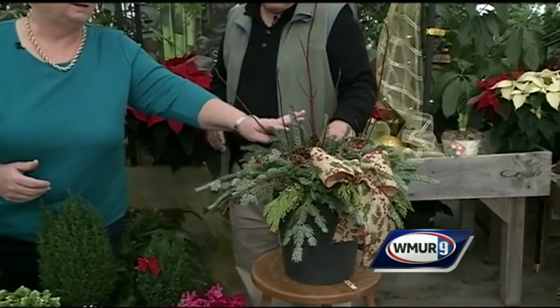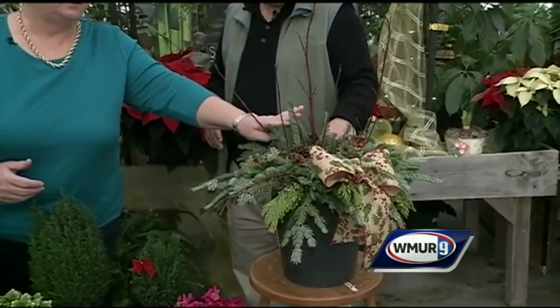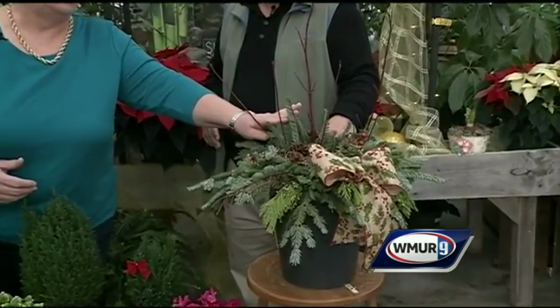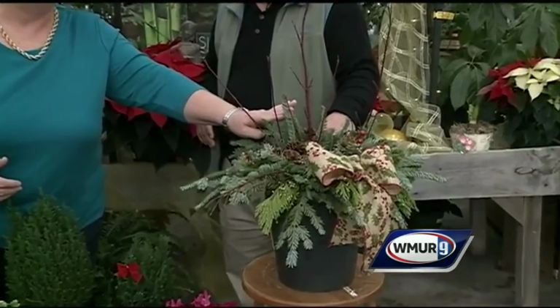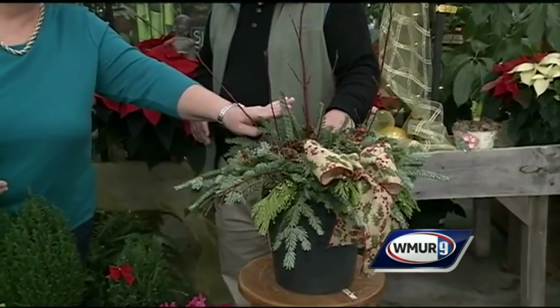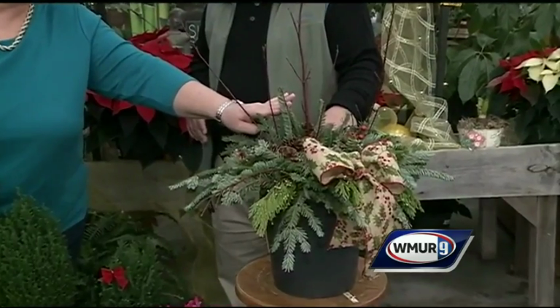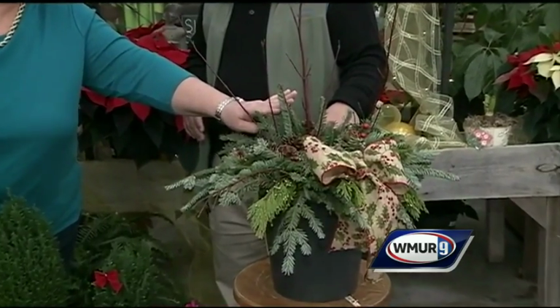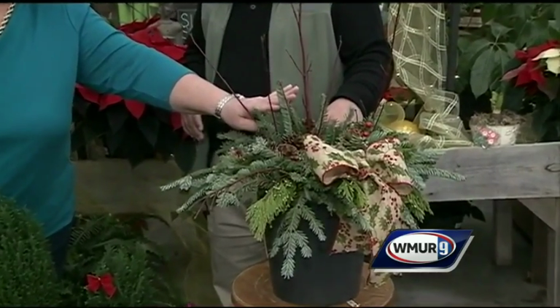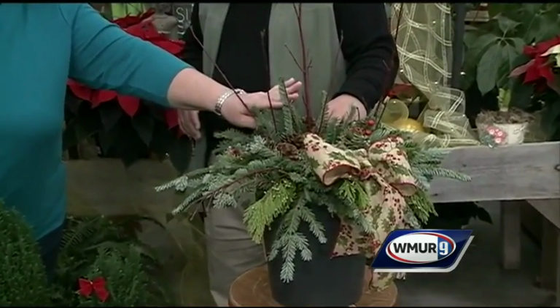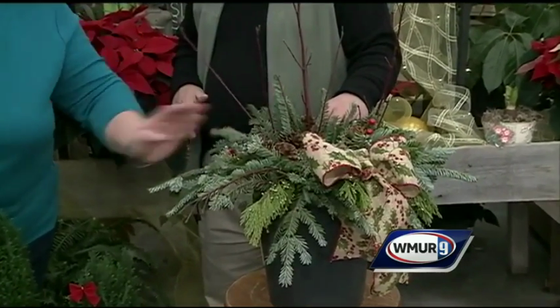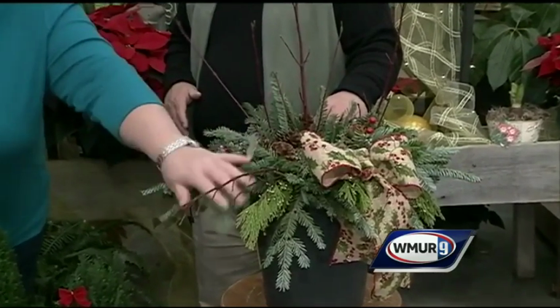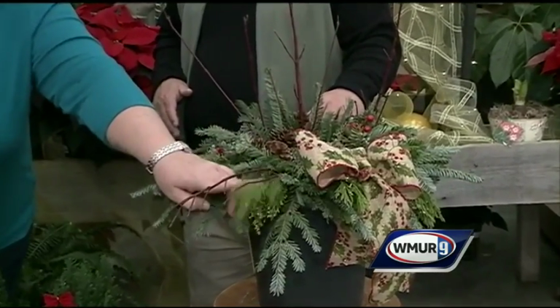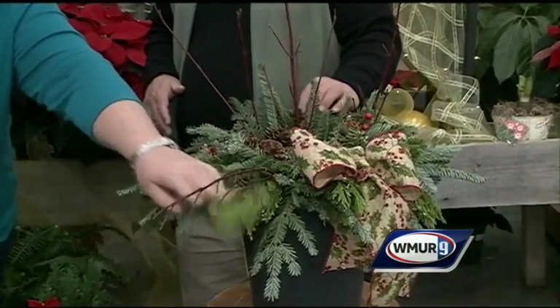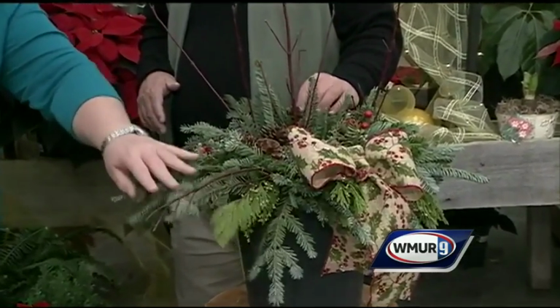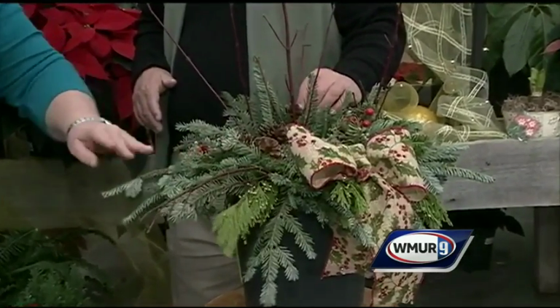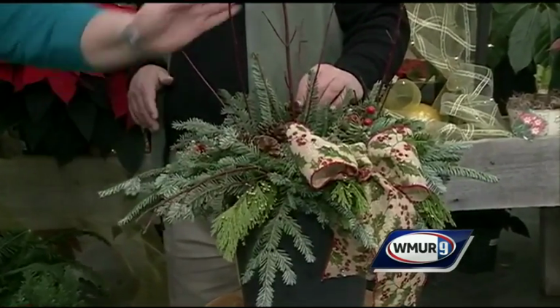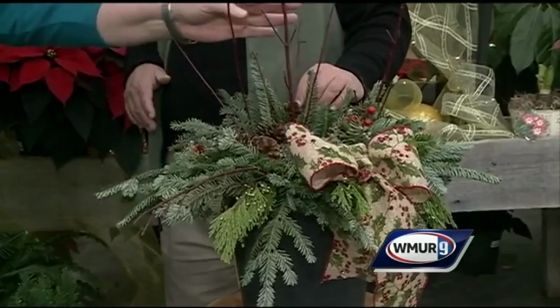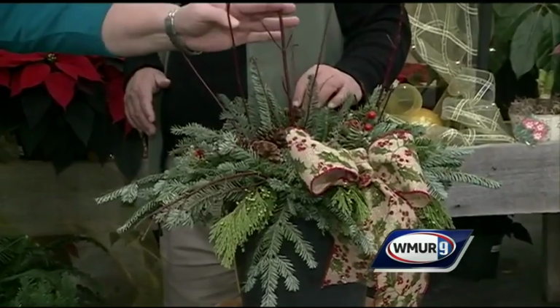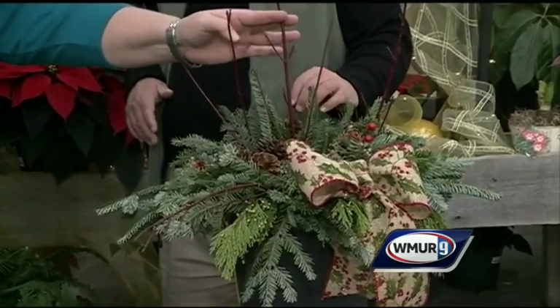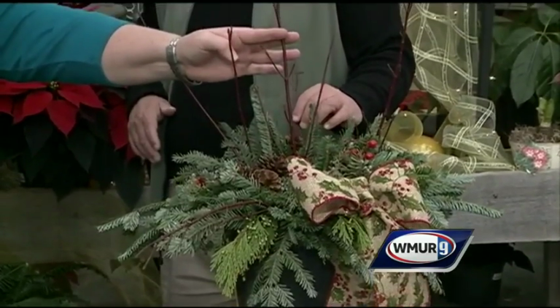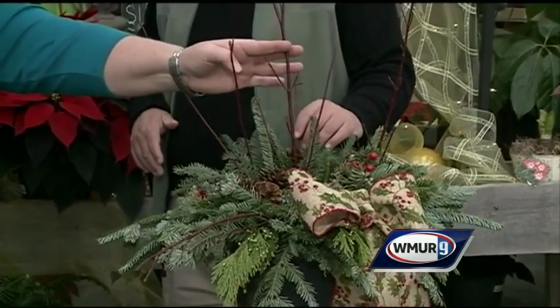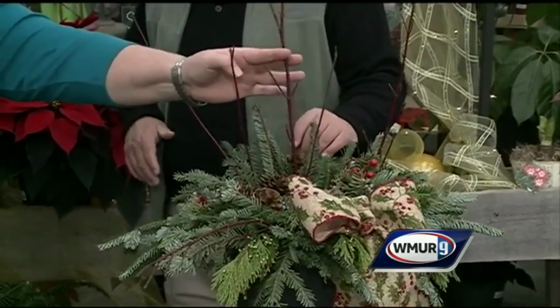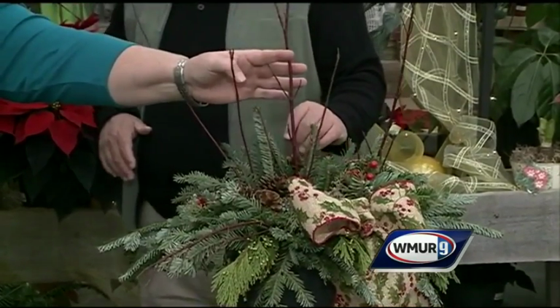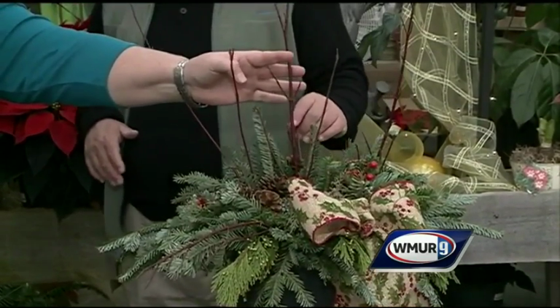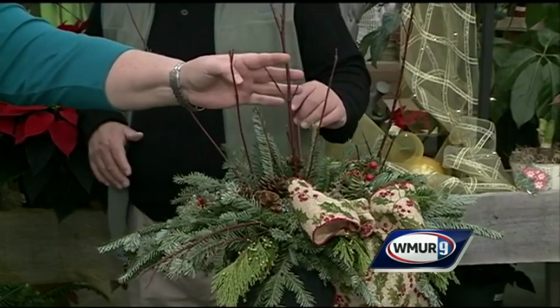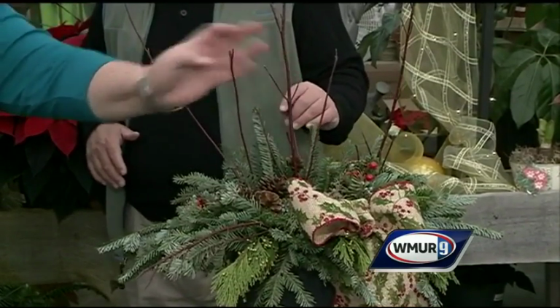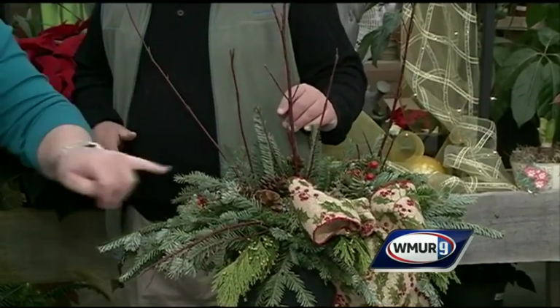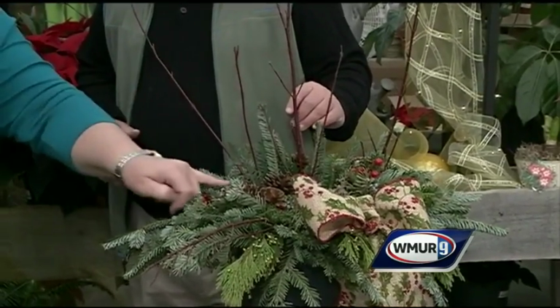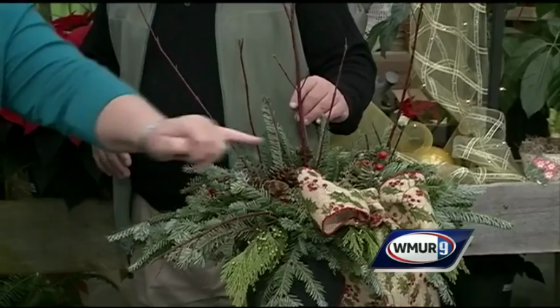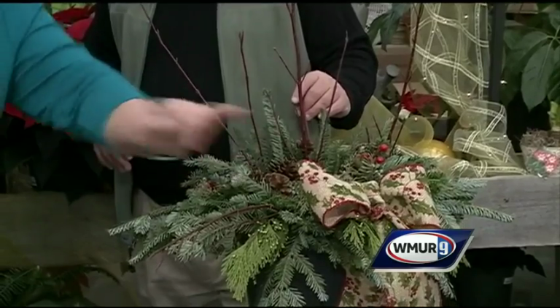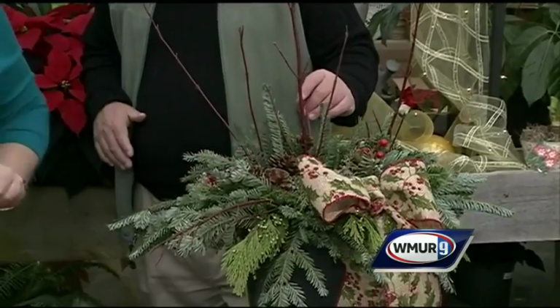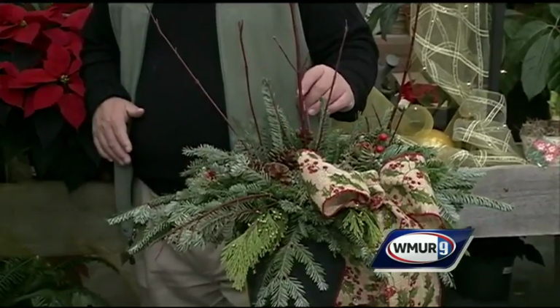Lots of evergreens will look really nice in here — hemlock, fir, arborvitae, whatever you've got. This is red twig dogwood, which you can collect or purchase either way. And then some of our native winterberry.